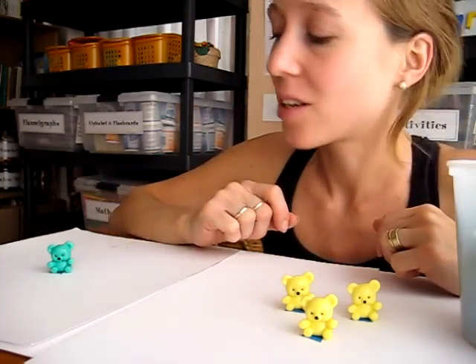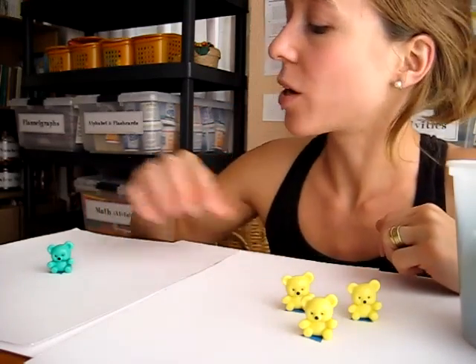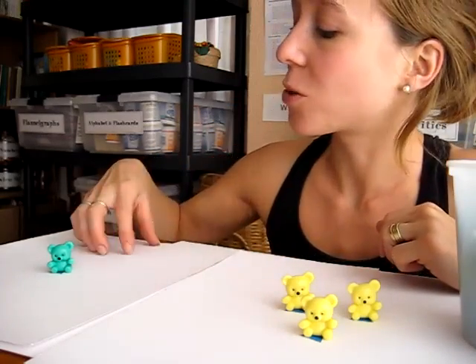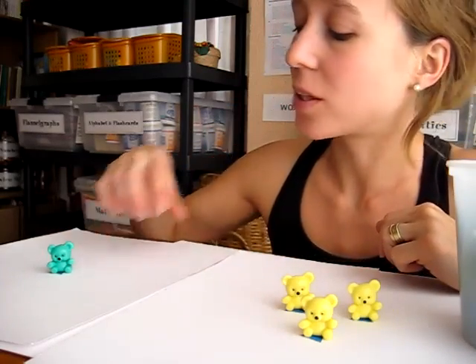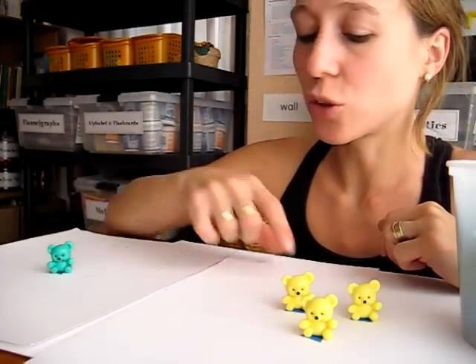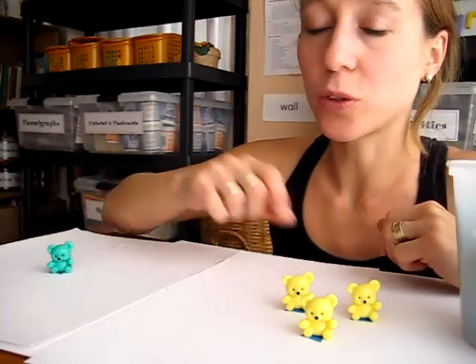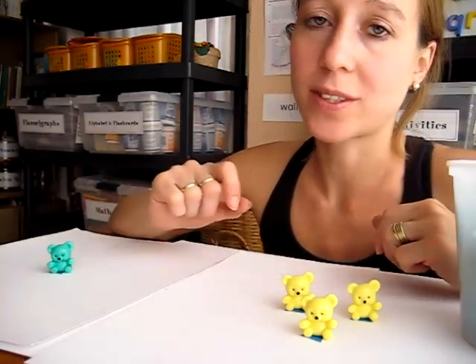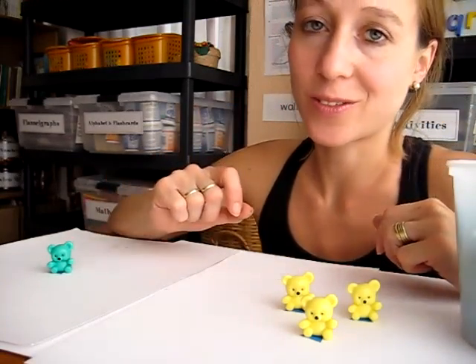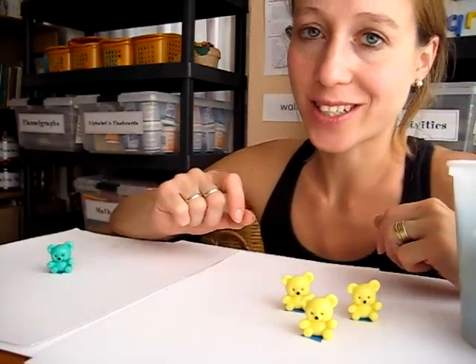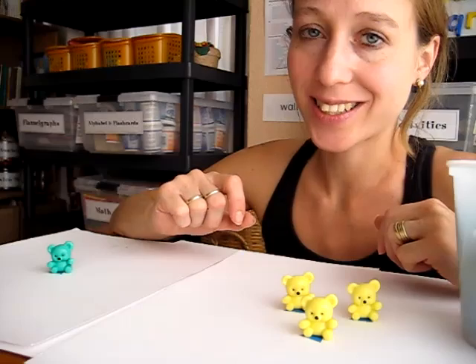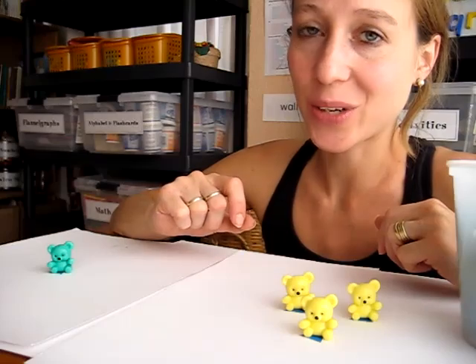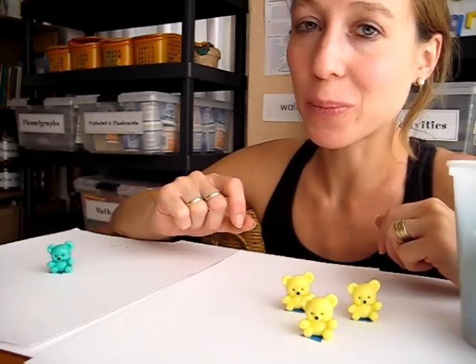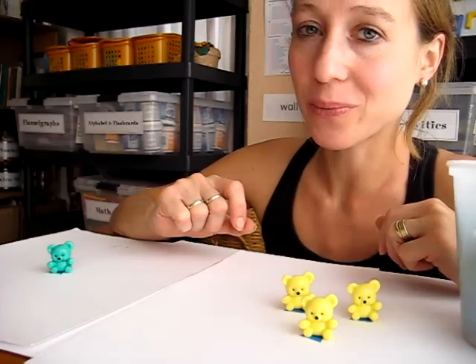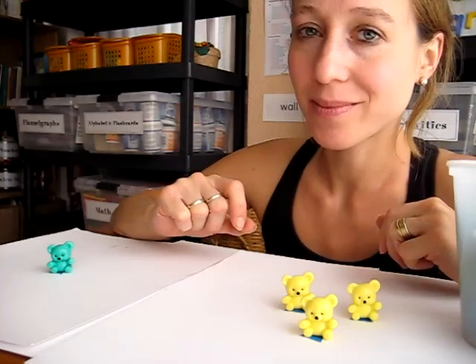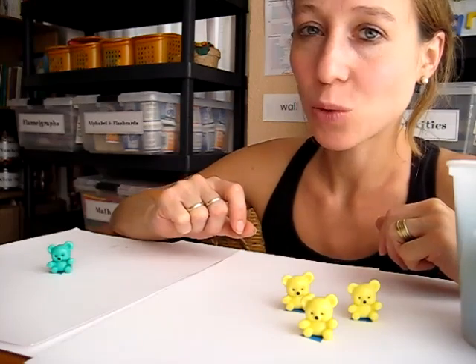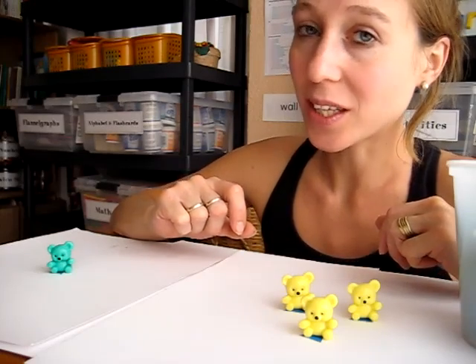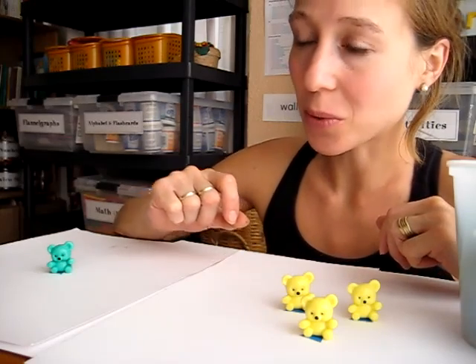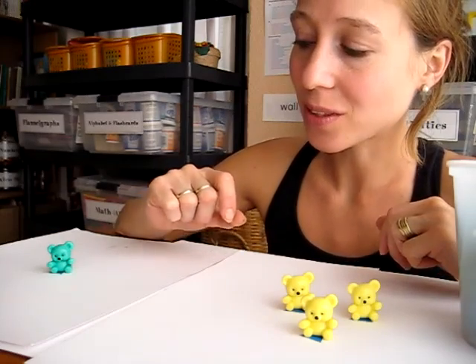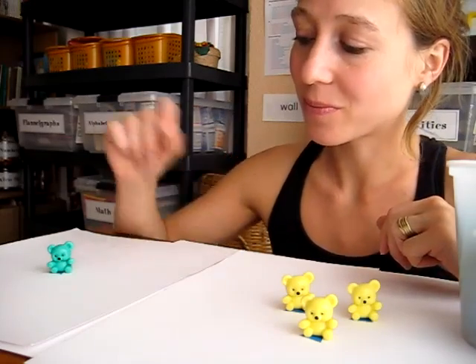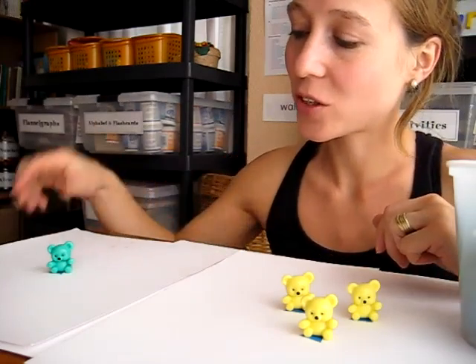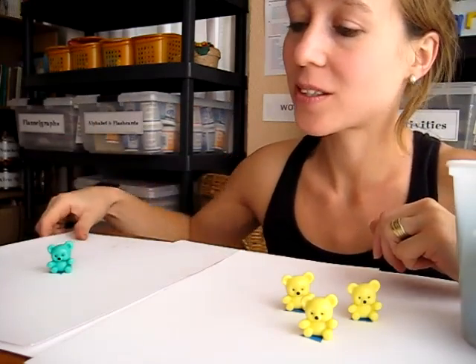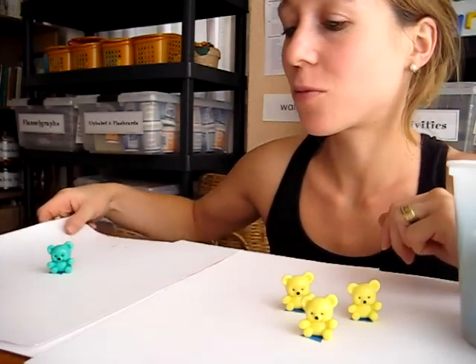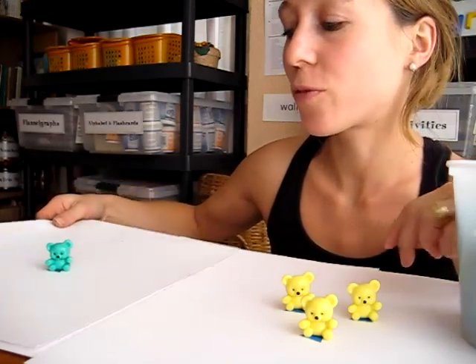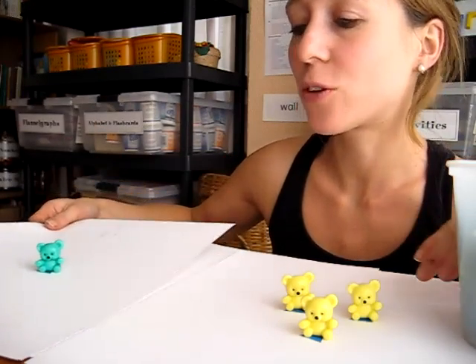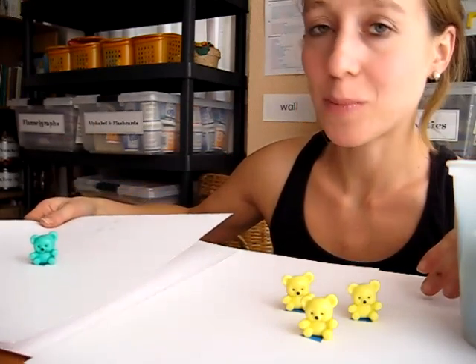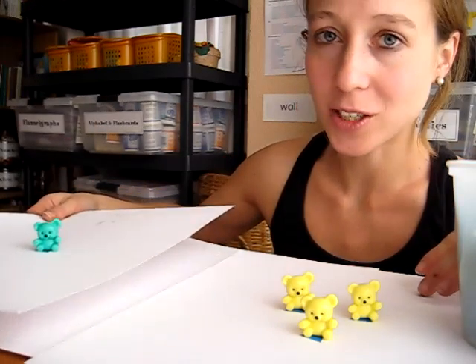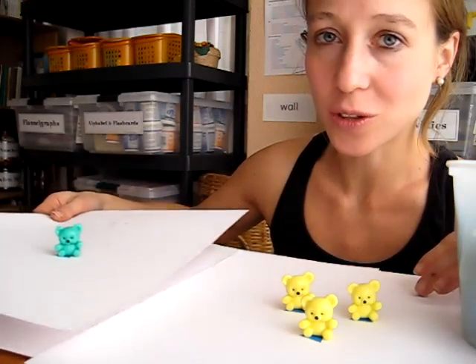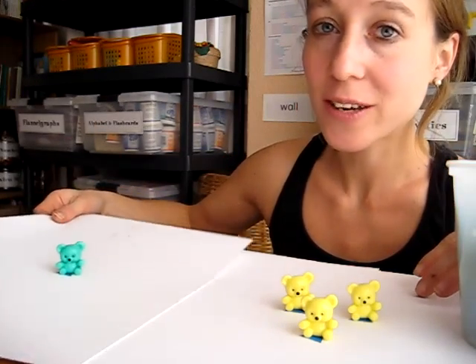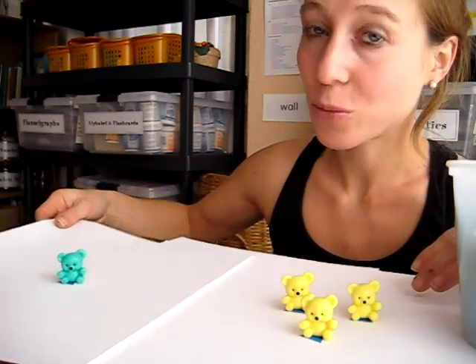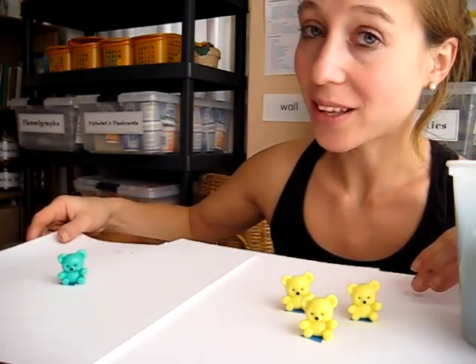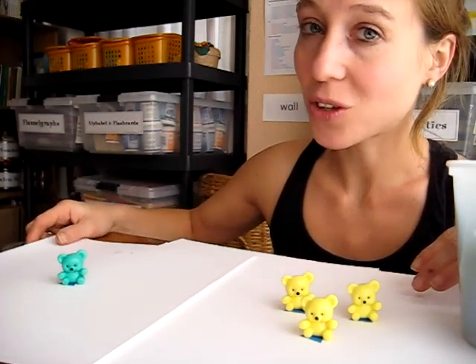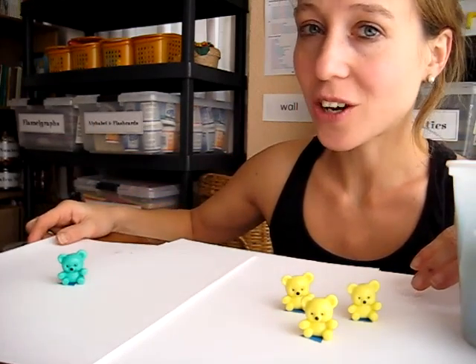We also put little numerals in front to help her read the numbers. That's one fun little game you can do for math with your toddler.